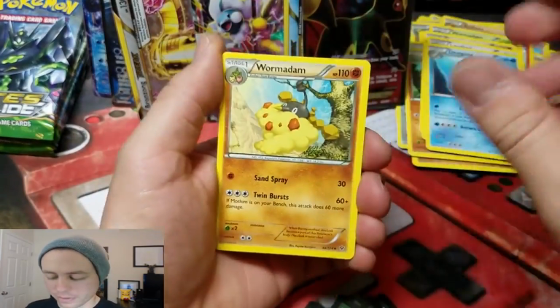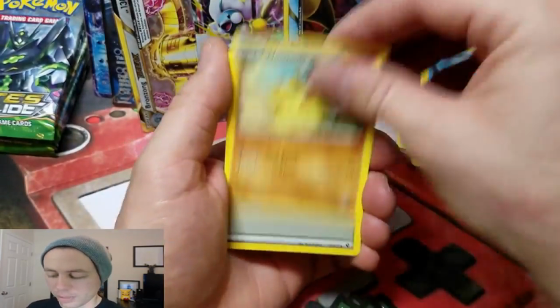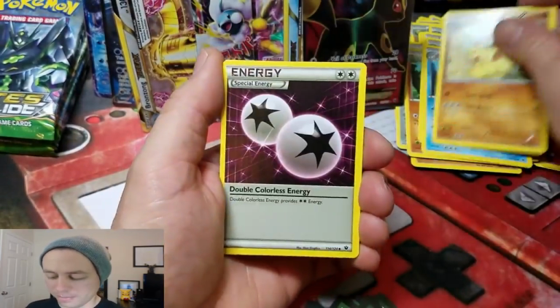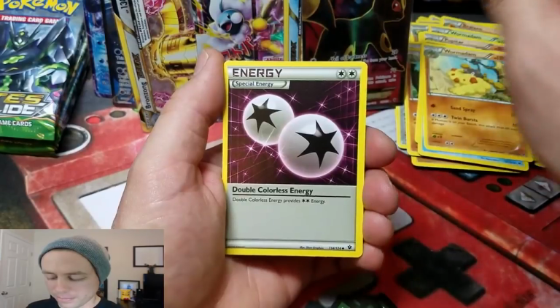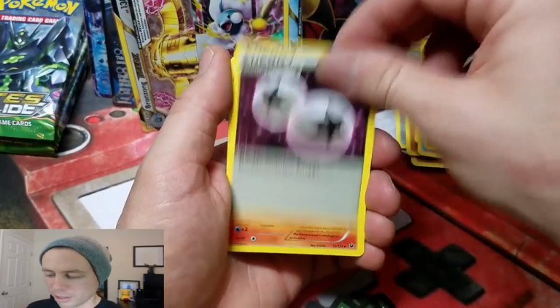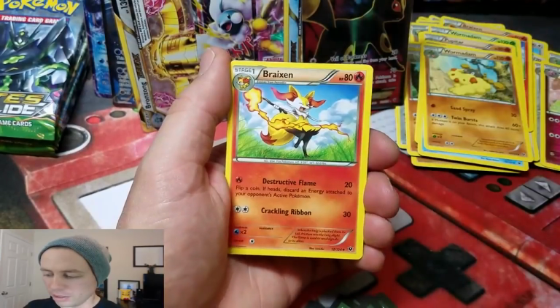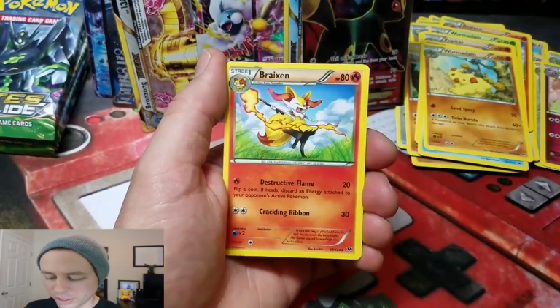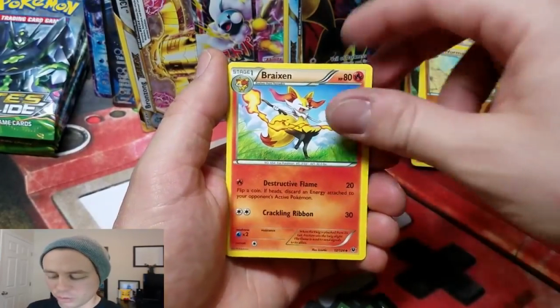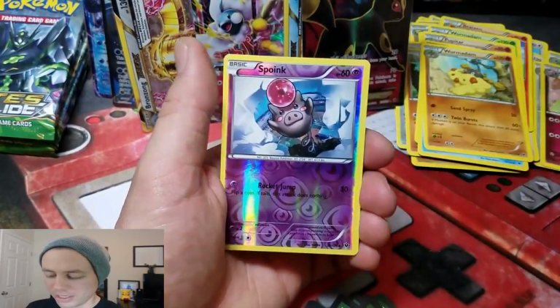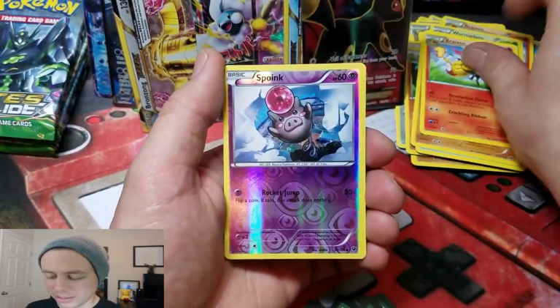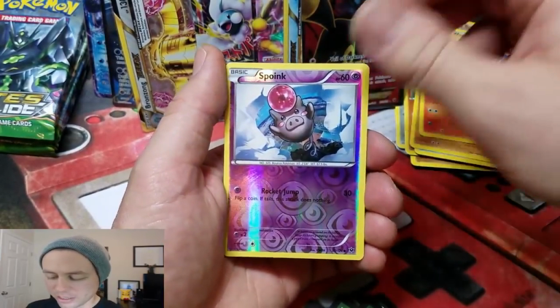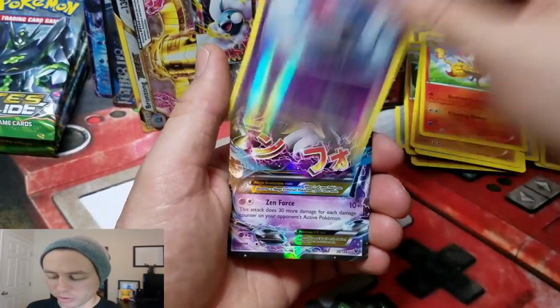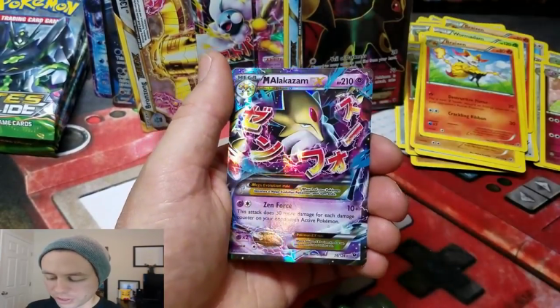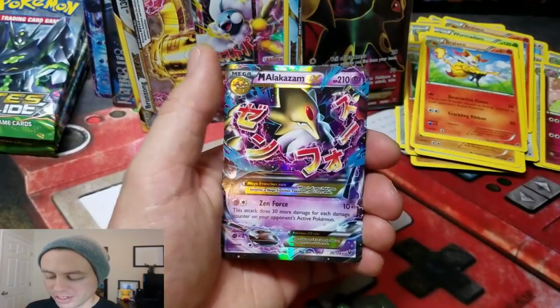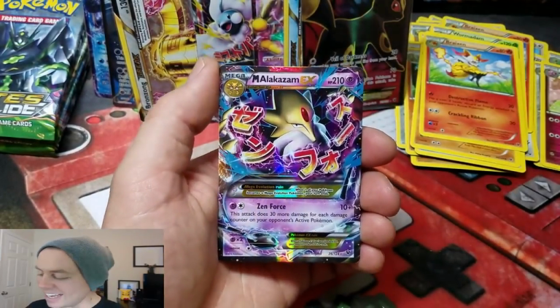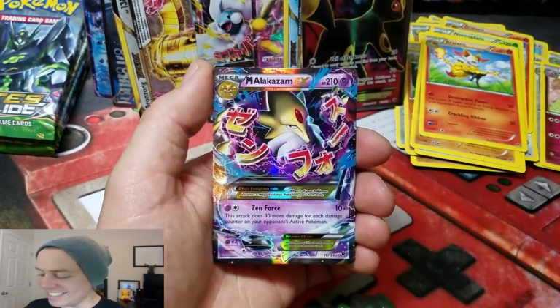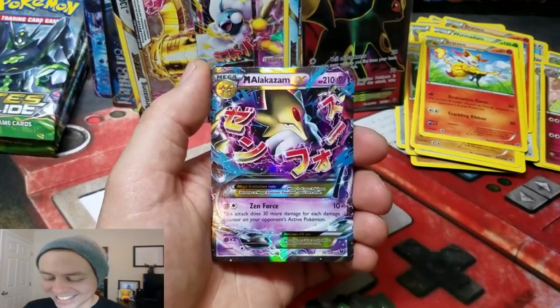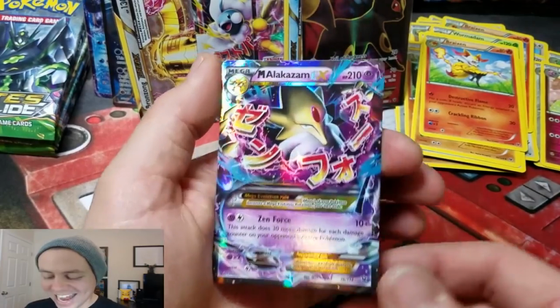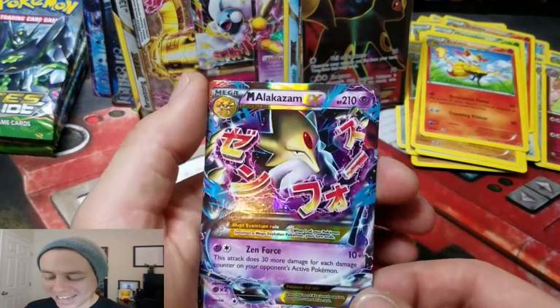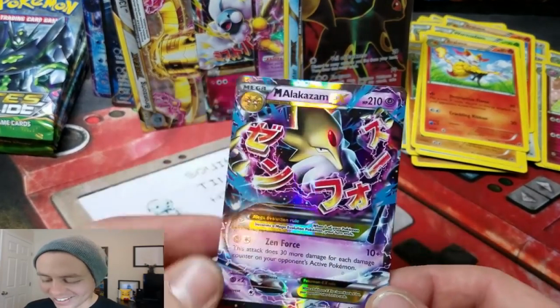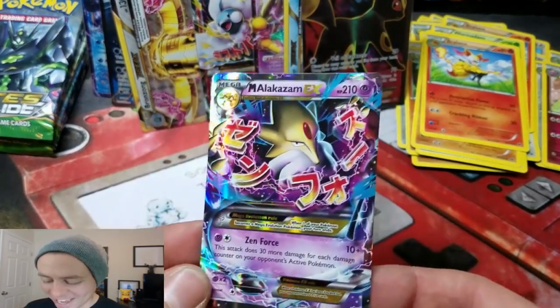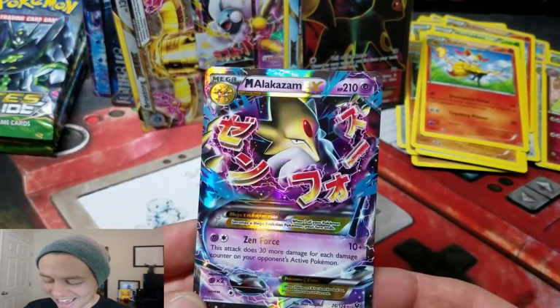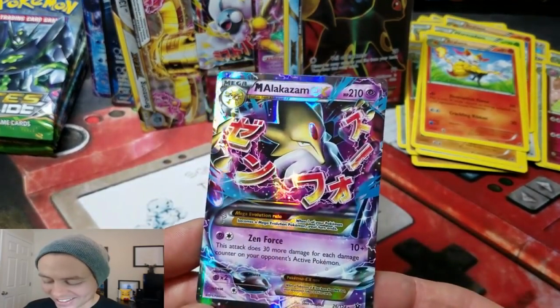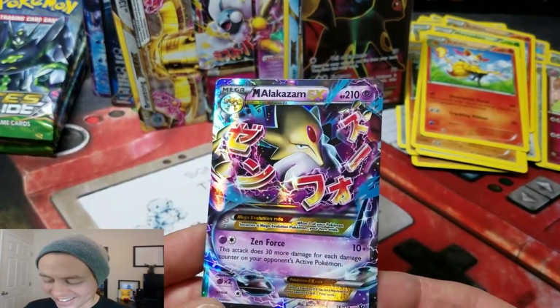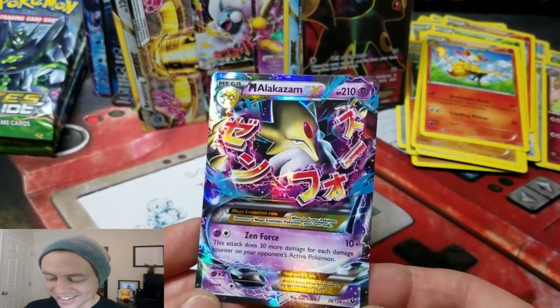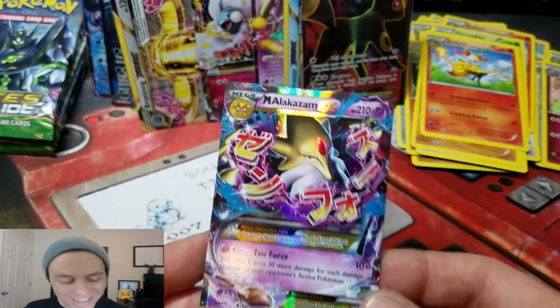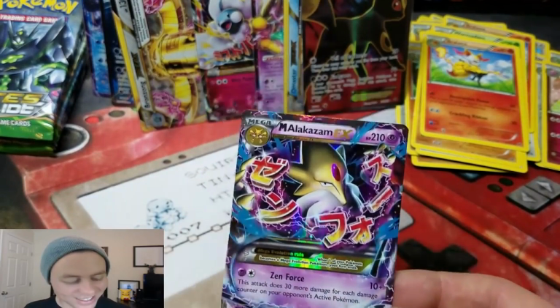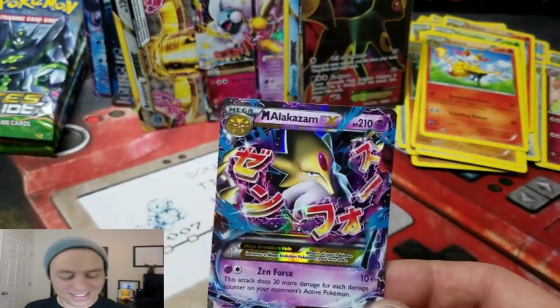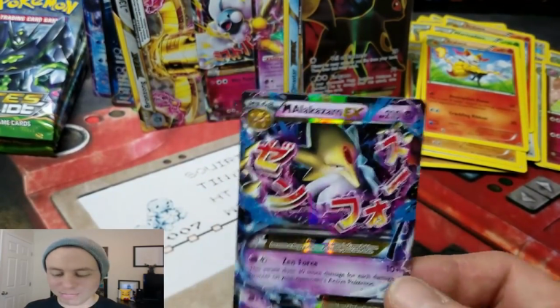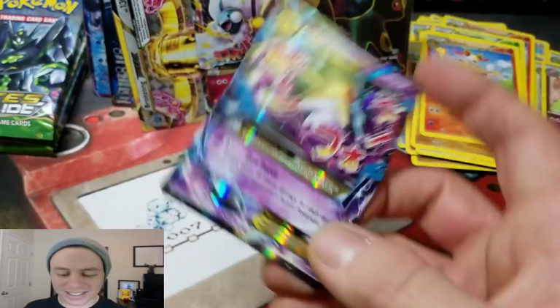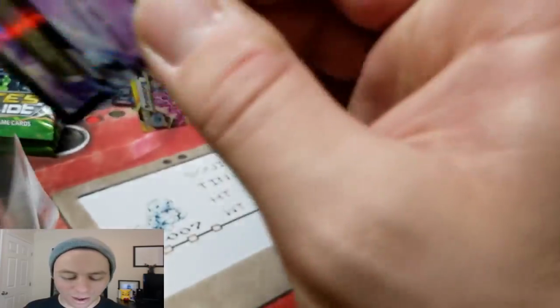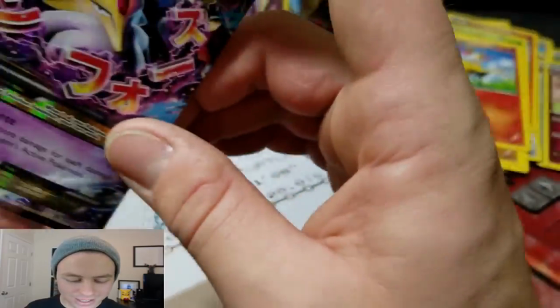Wormatom, Double Colorless Energy, Breaksin, Spoink Reverse — nice! And a Mega Alakazam EX! Nice! This box is awesome!